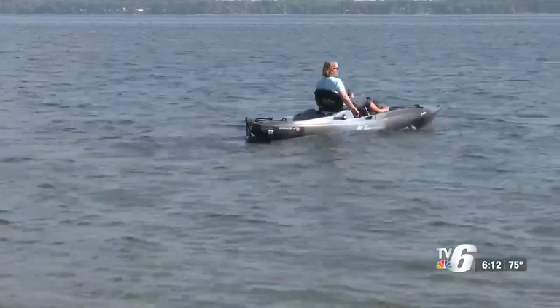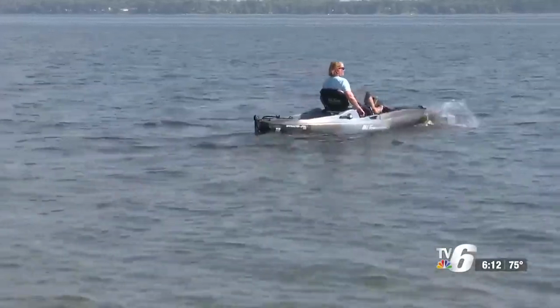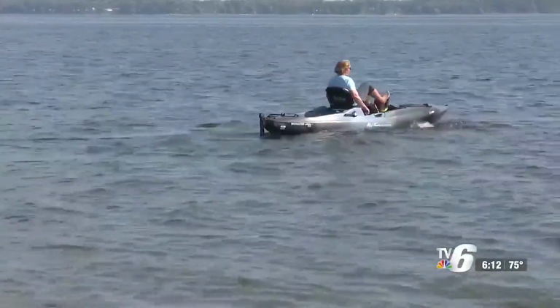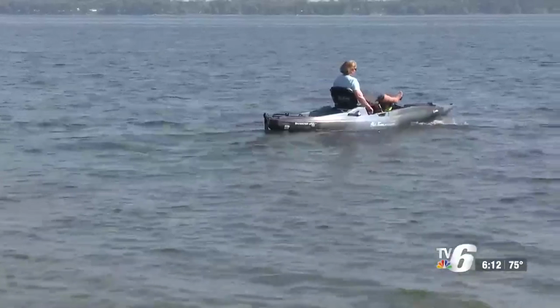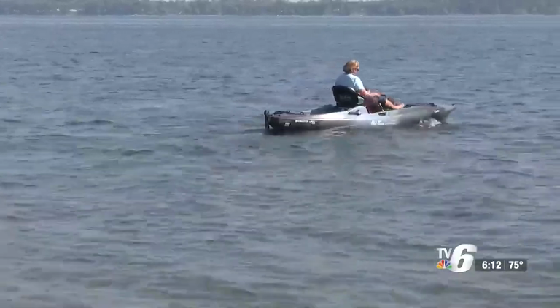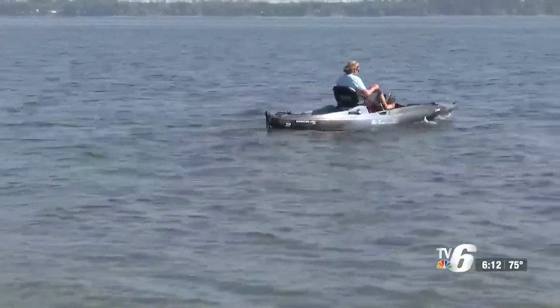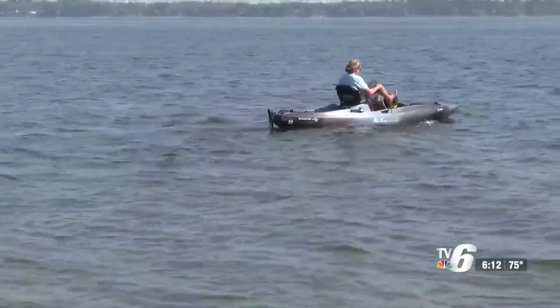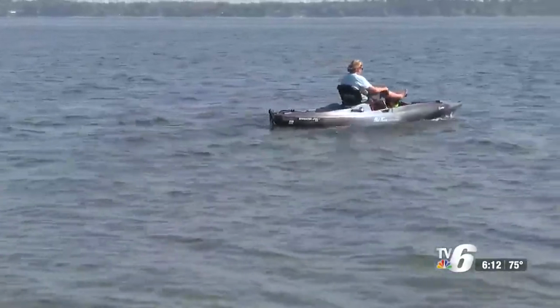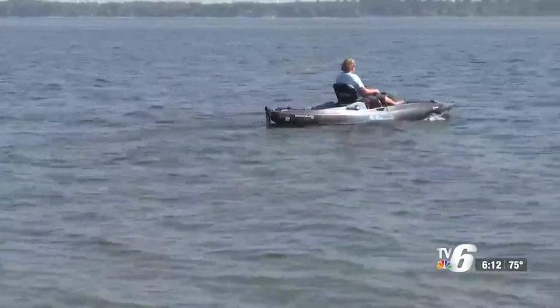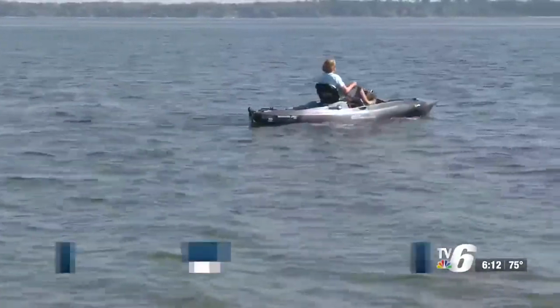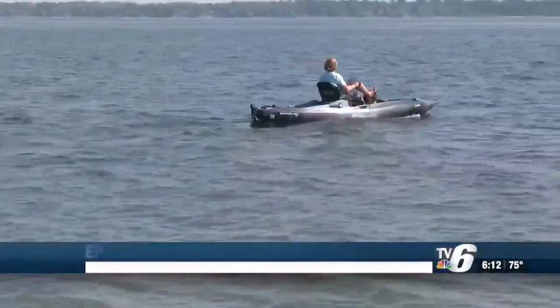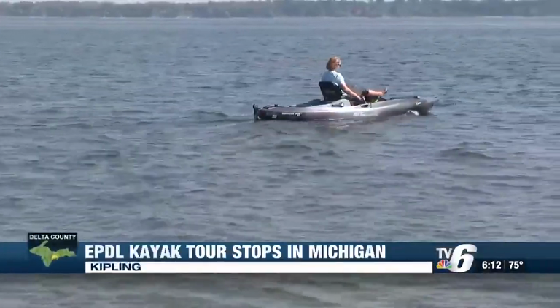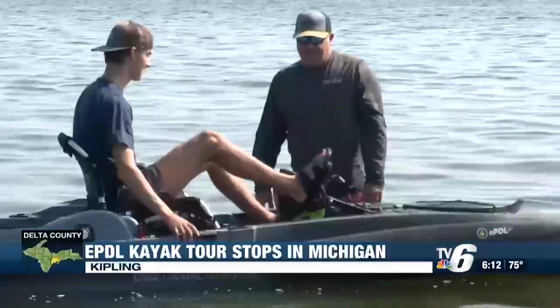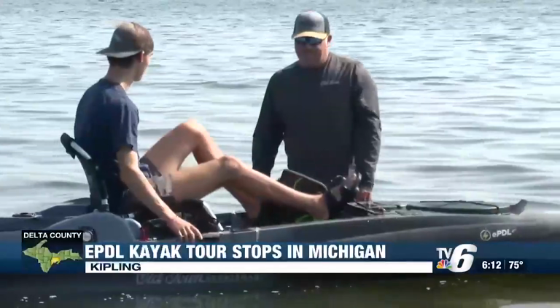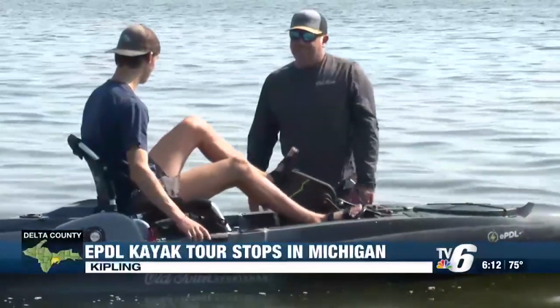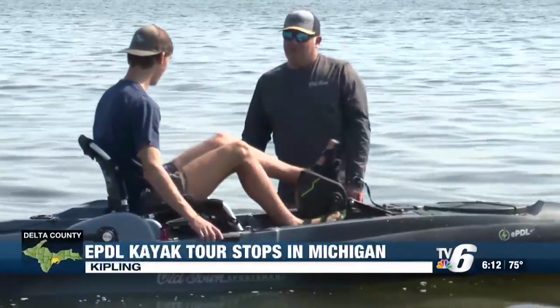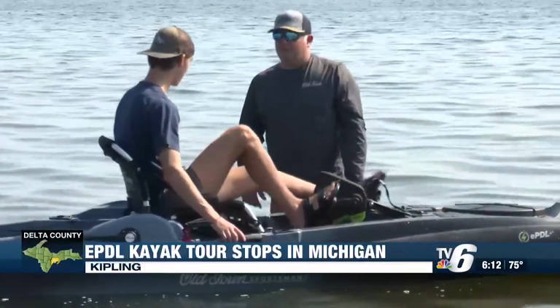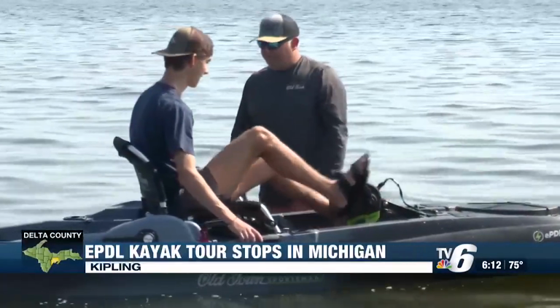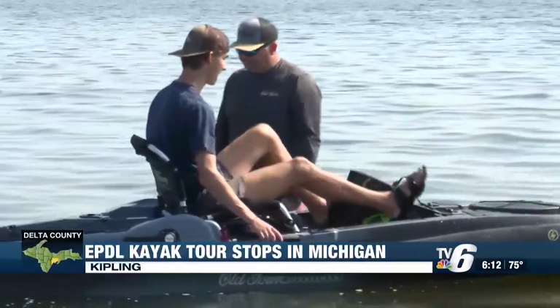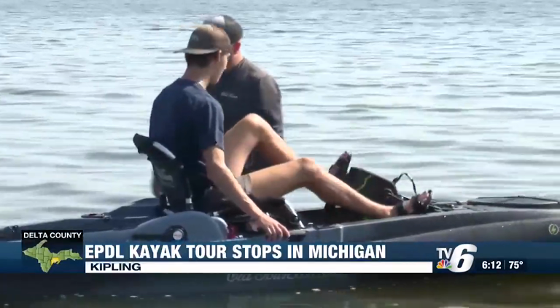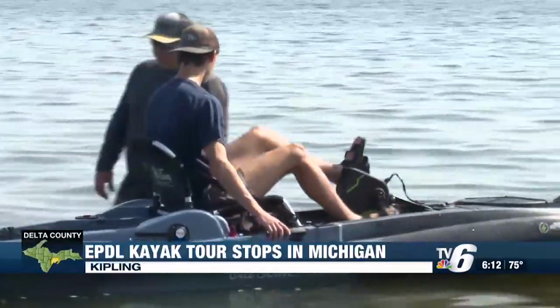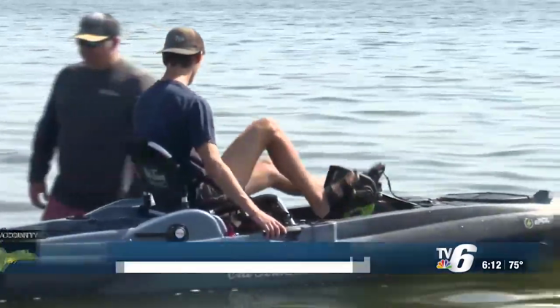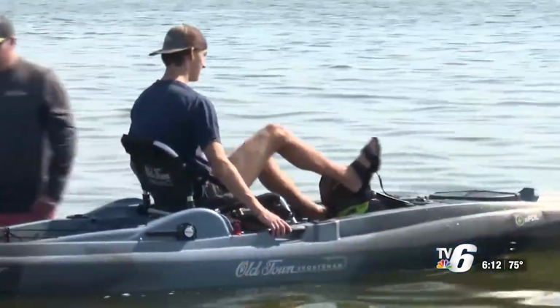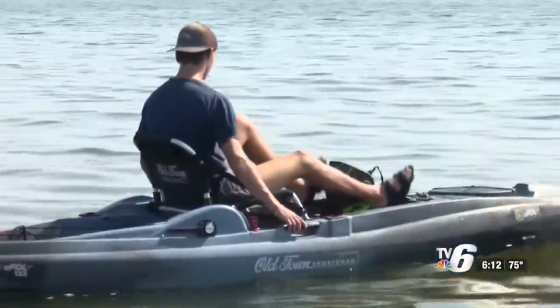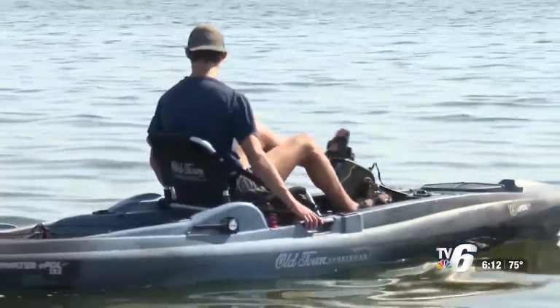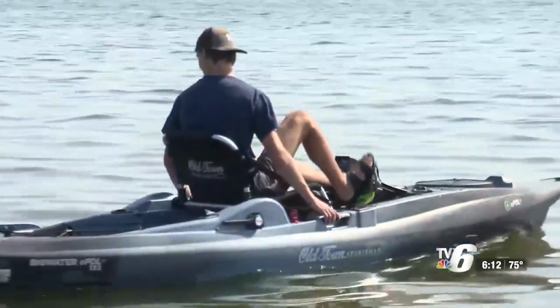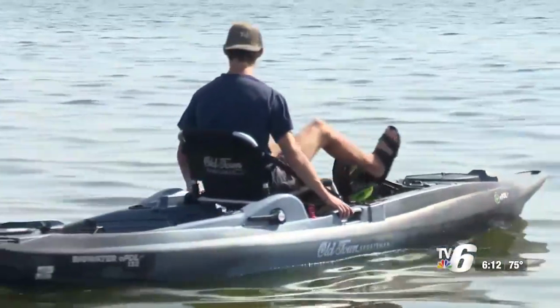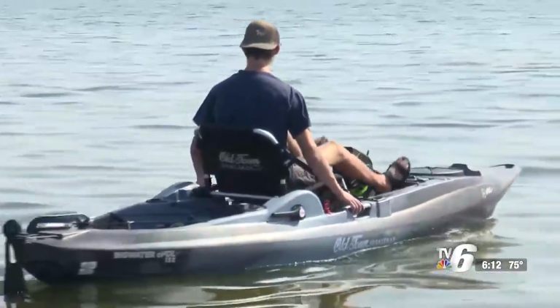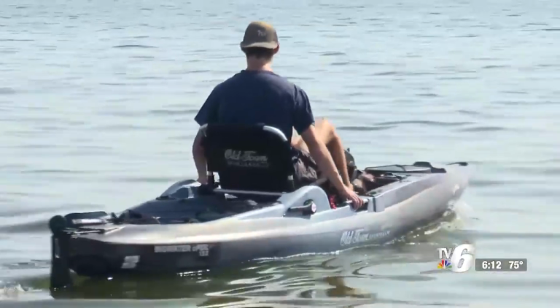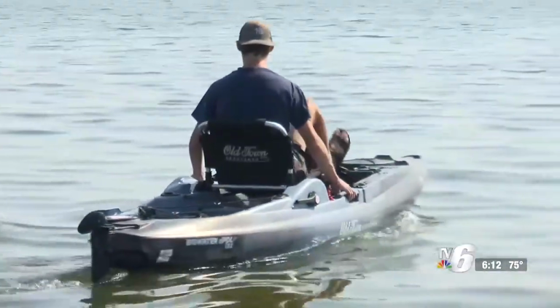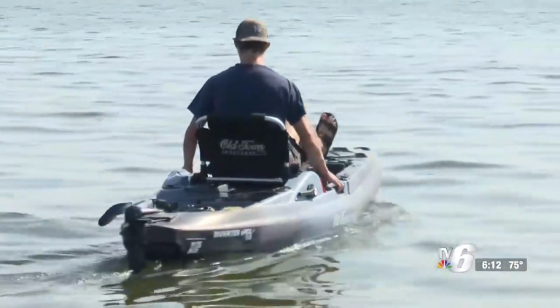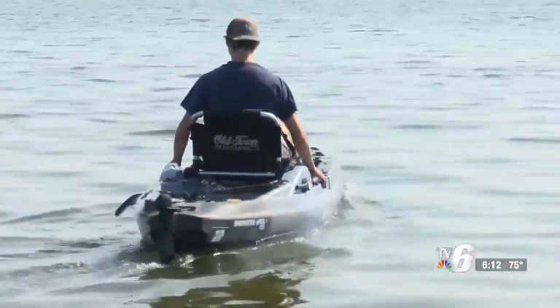Kayakers looking for a new ride cruised around Little Bay de Nock in Kipling today, but instead of paddling they pedaled and motored along the shore. Blades Bait and Tackle and Old Town Canoe and Kayak were demonstrating the latest evolution of motorized kayaks.